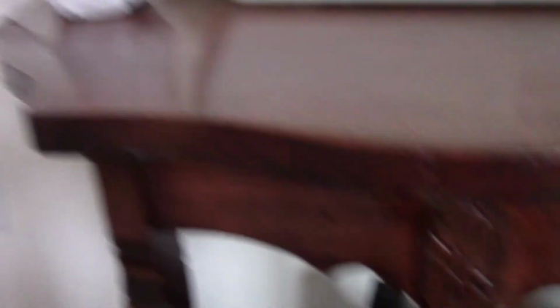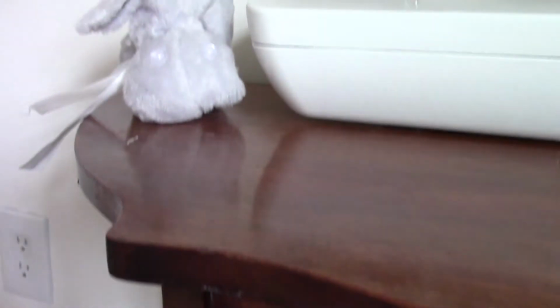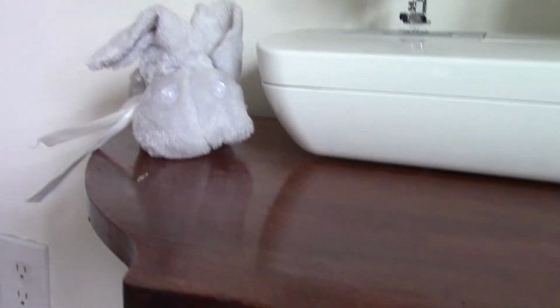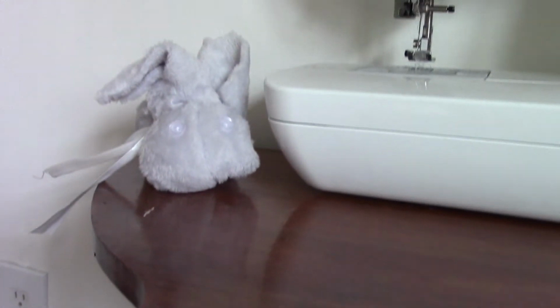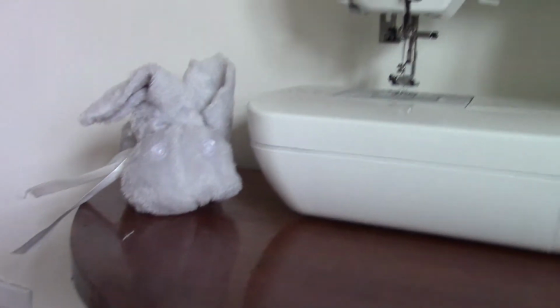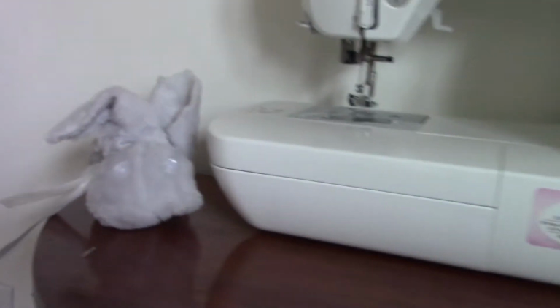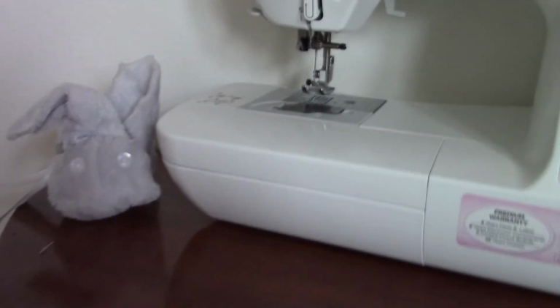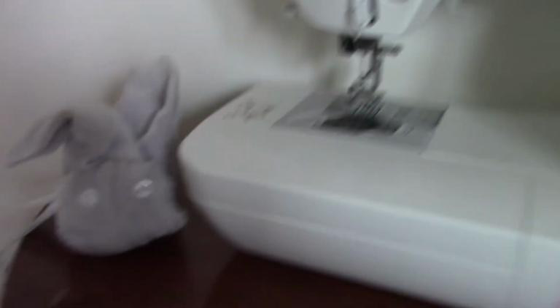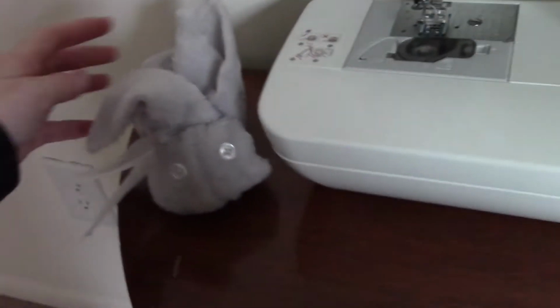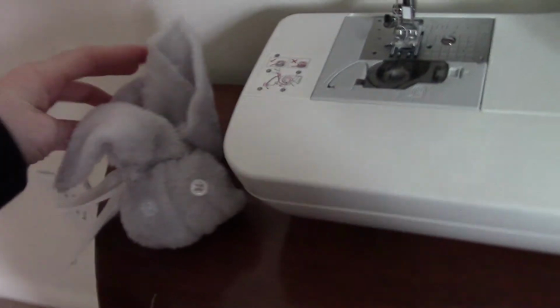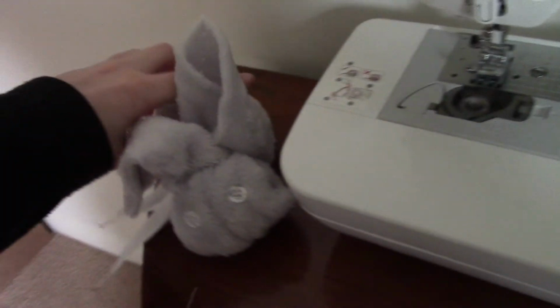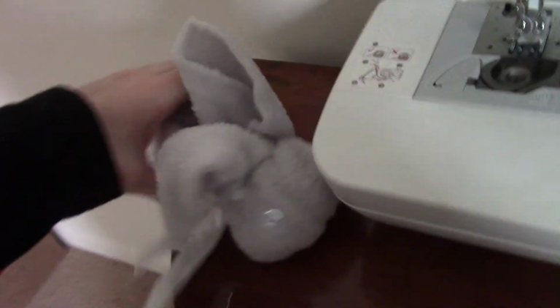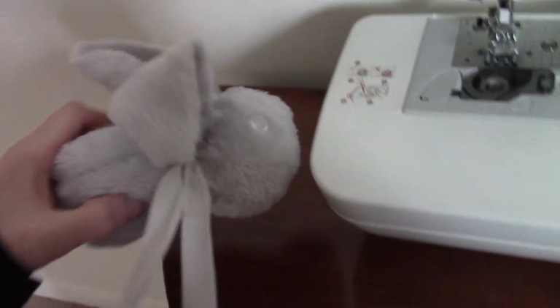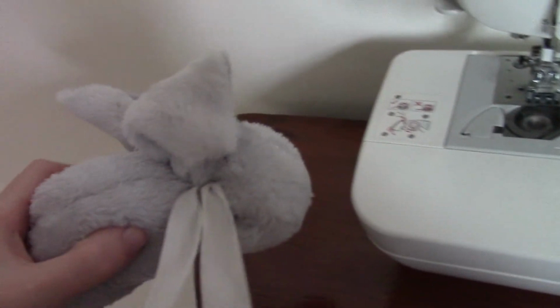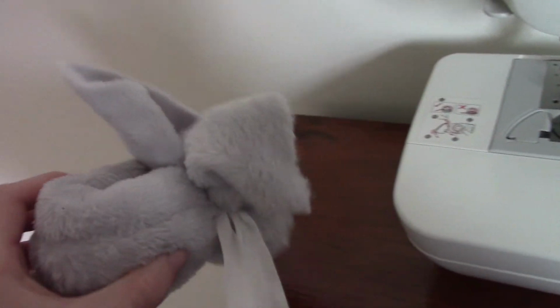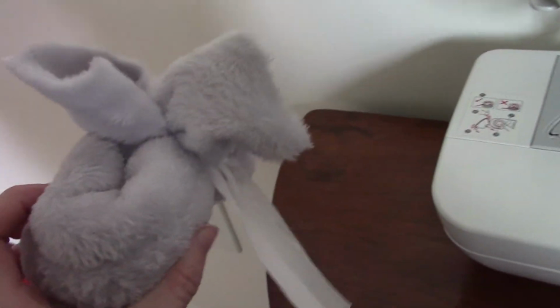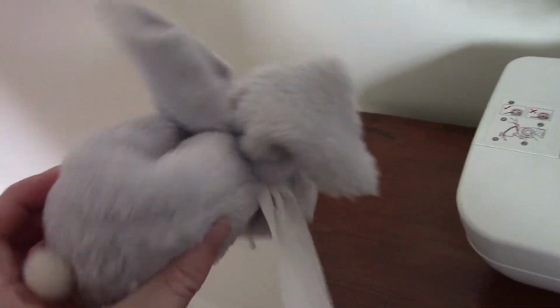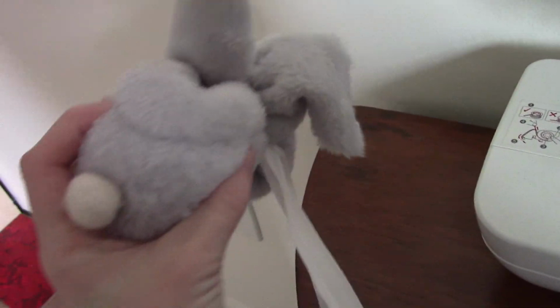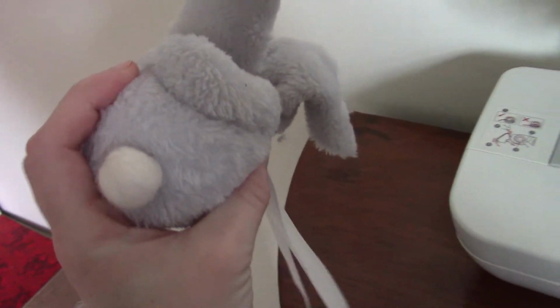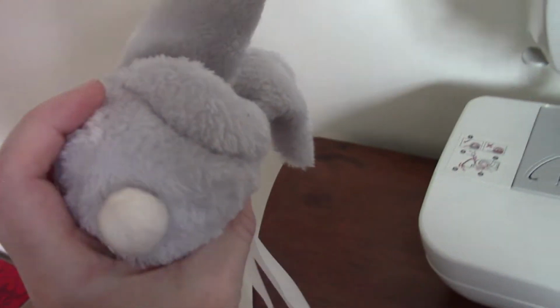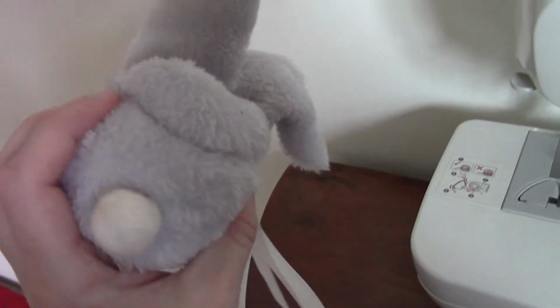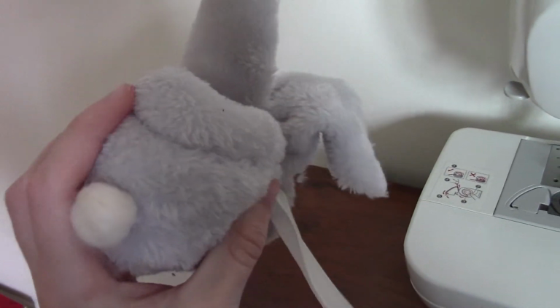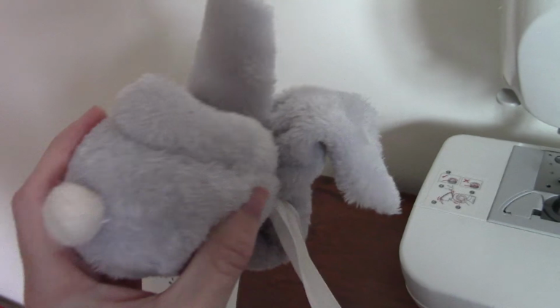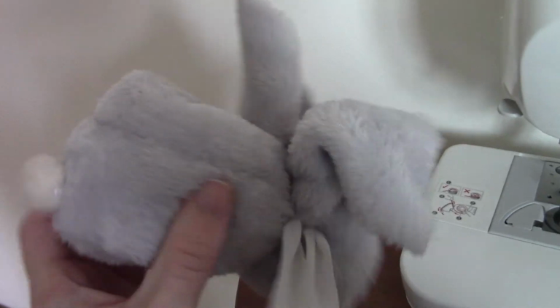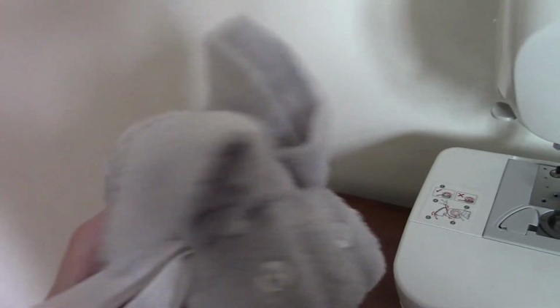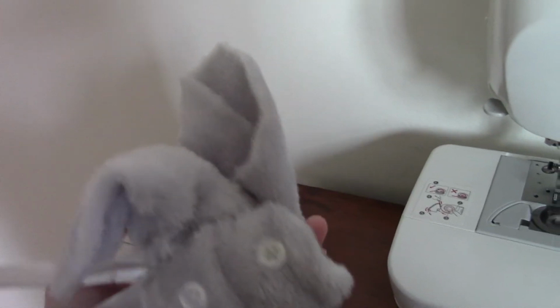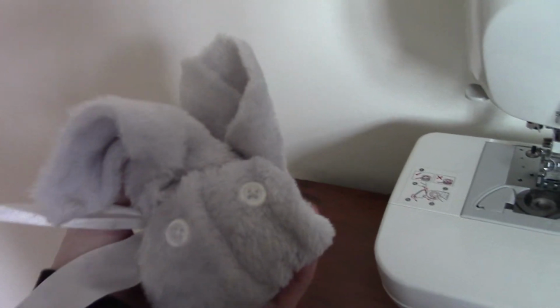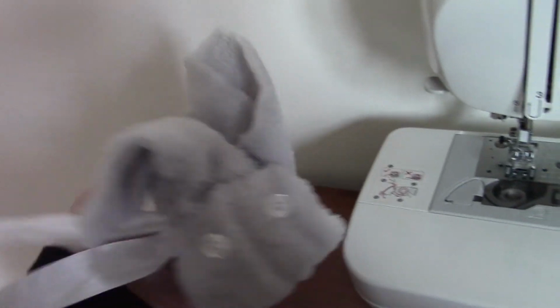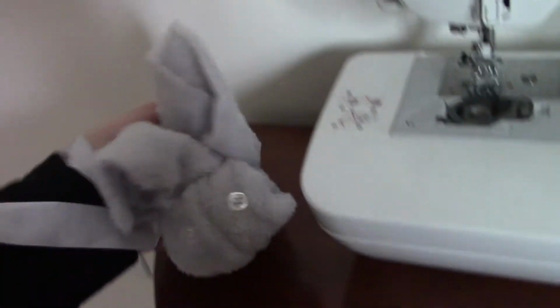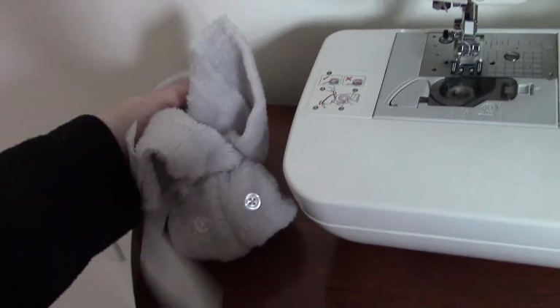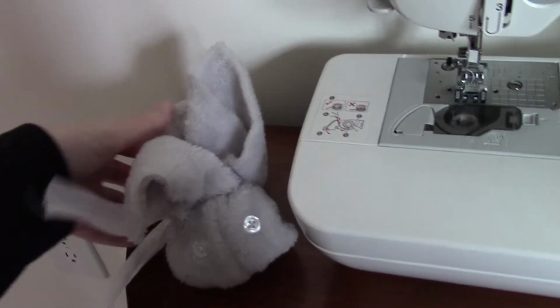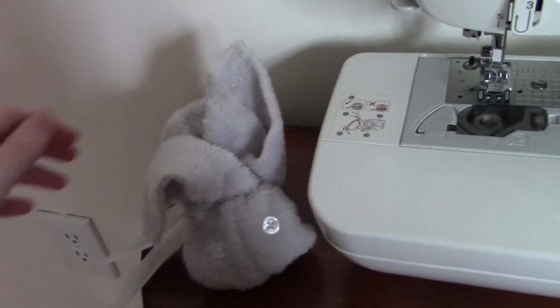And here's my little boo-boo bunny, which doesn't work because it's made of, like, fuzzy stuff. So the cold can't get through, but I think it's cute.